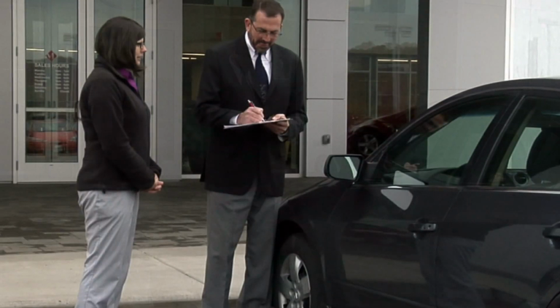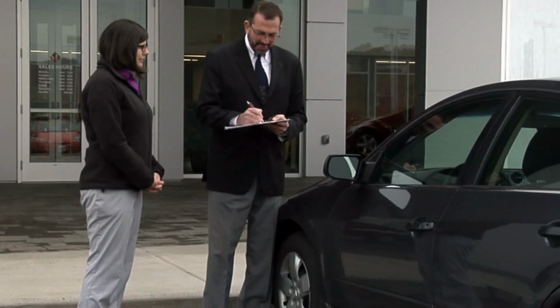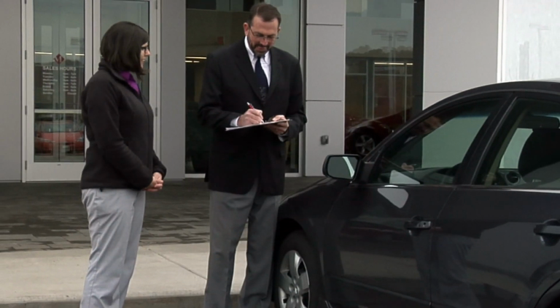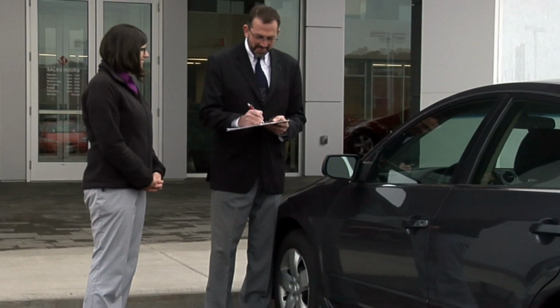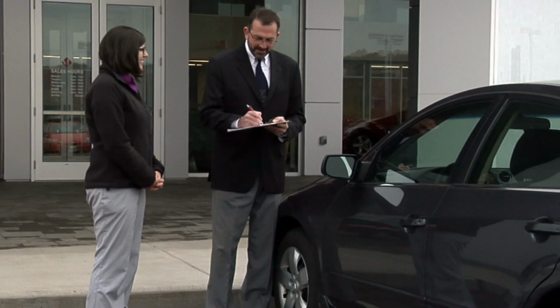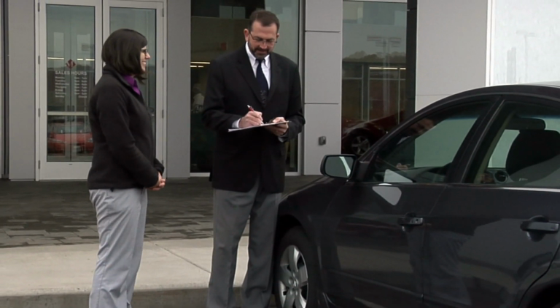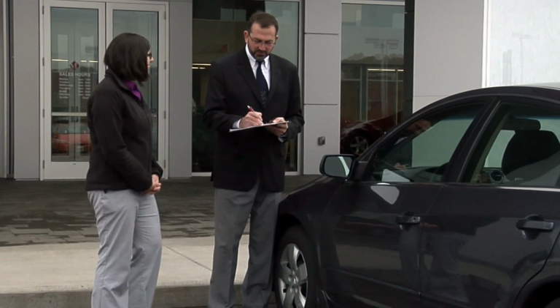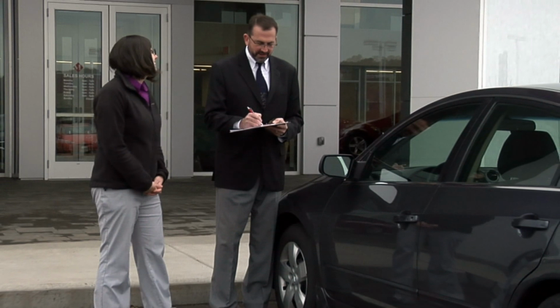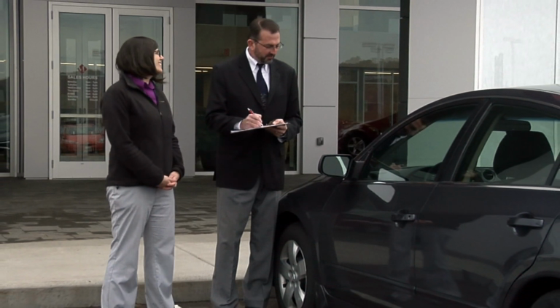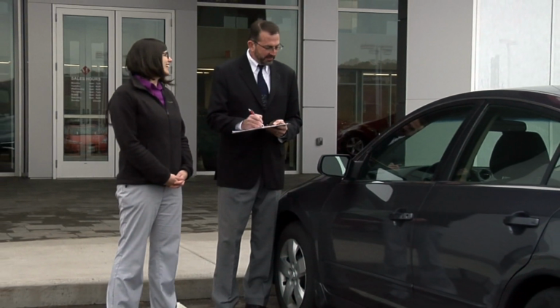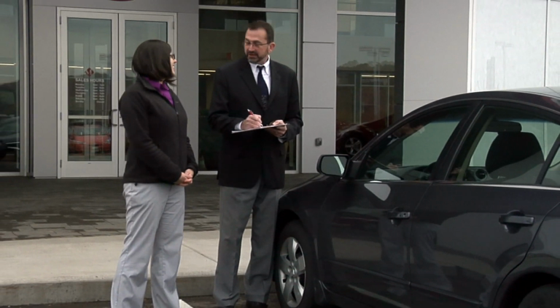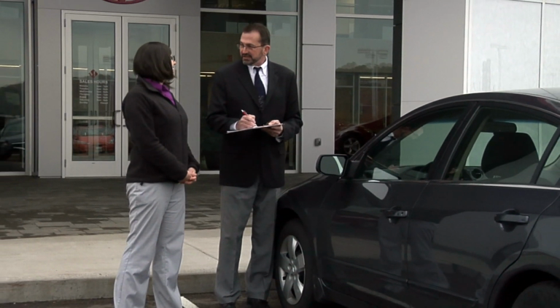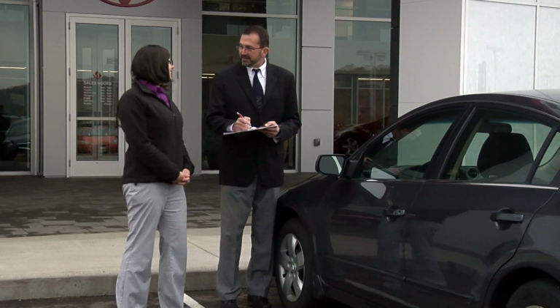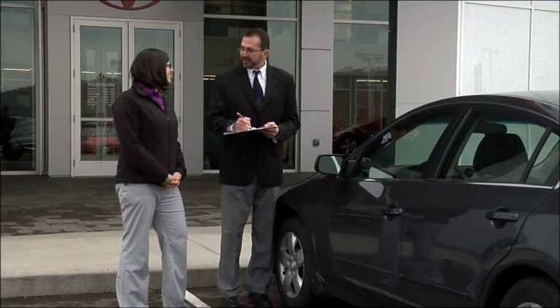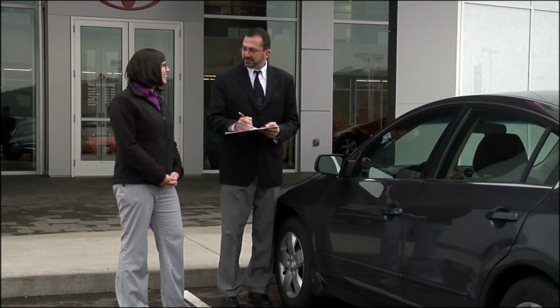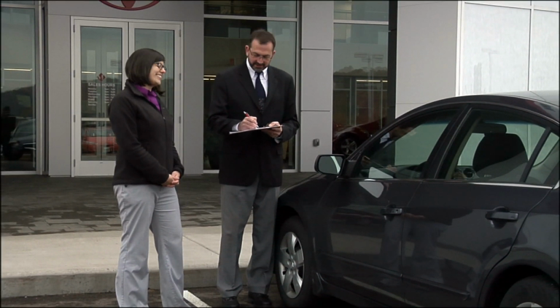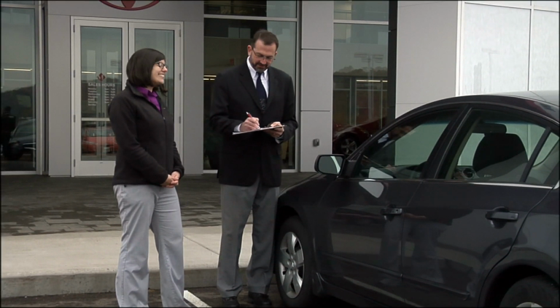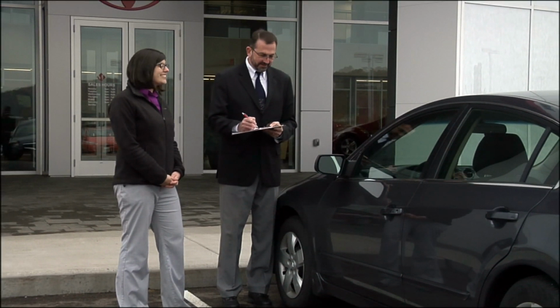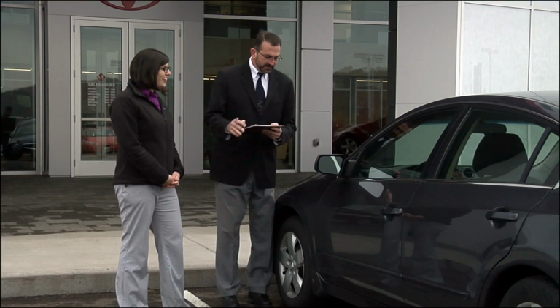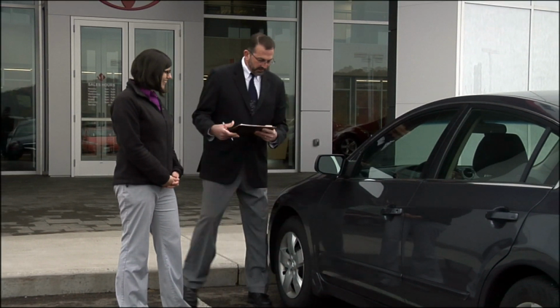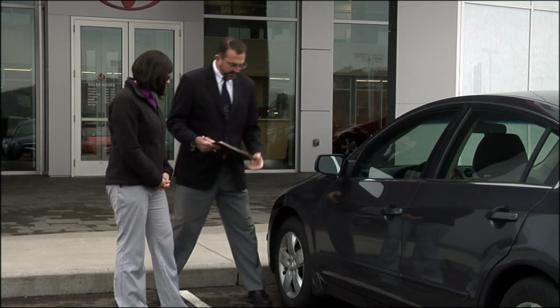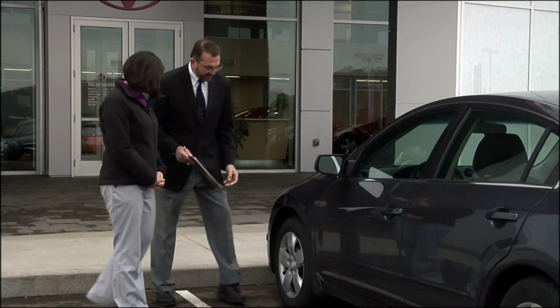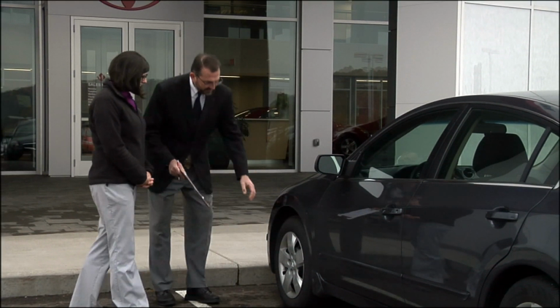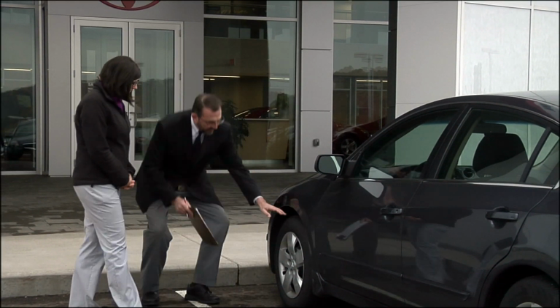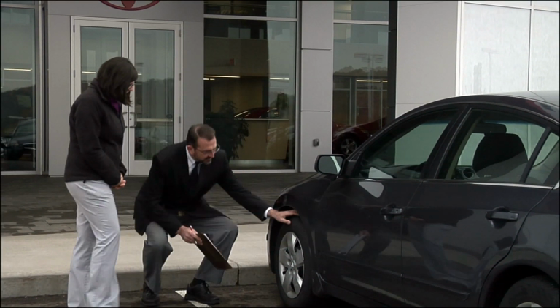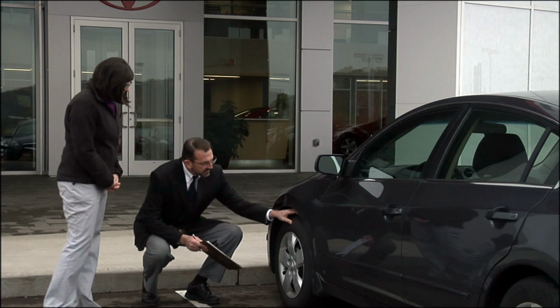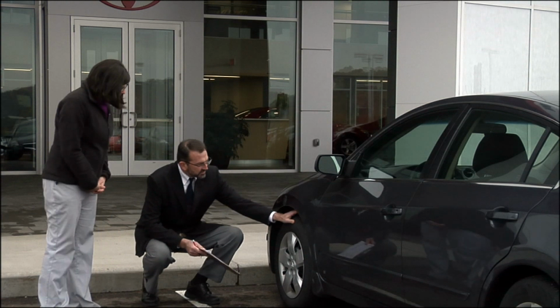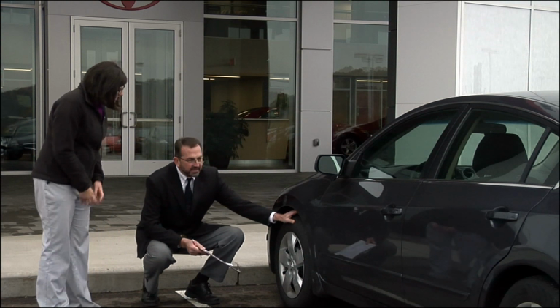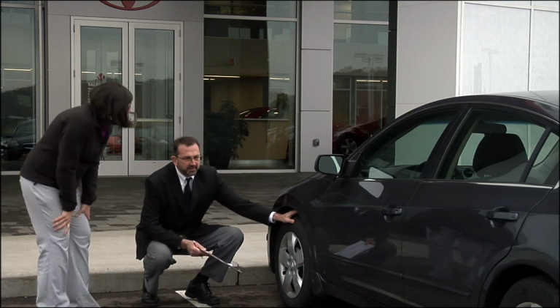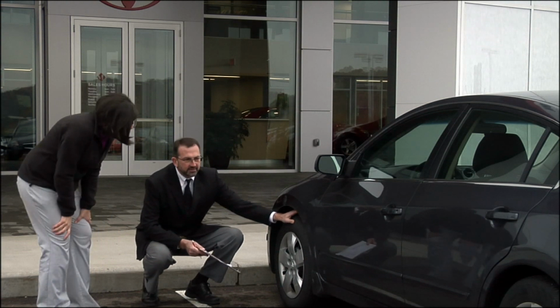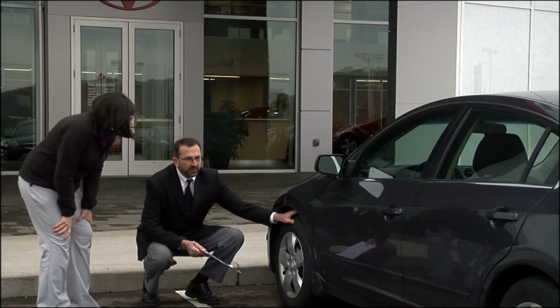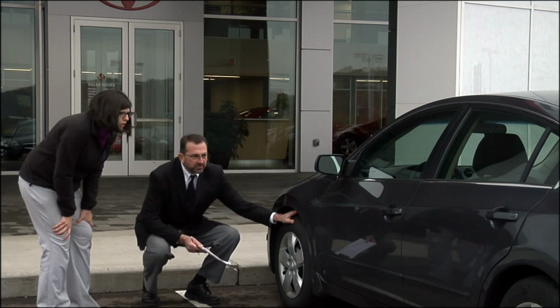The process for evaluating your vehicle is fairly simple. We gather essential information about the vehicle, evaluate its condition, and then research its market value.